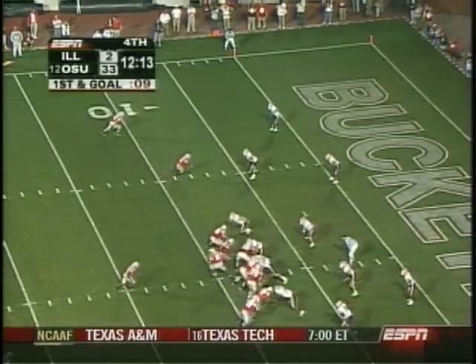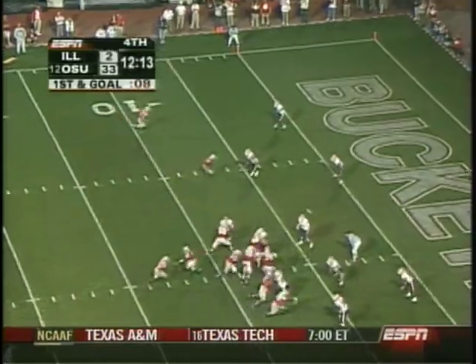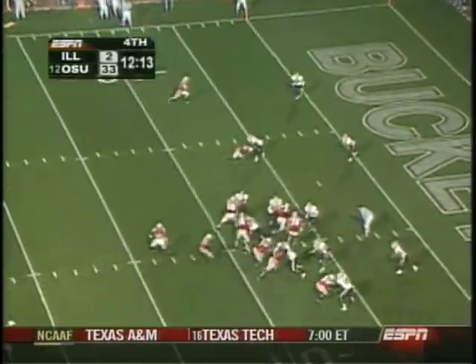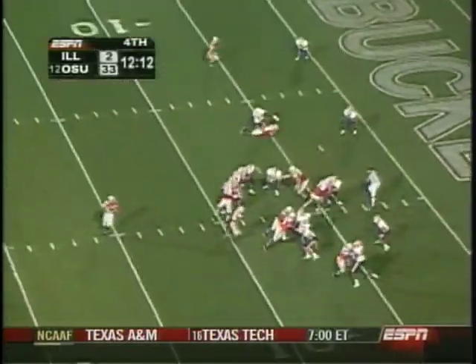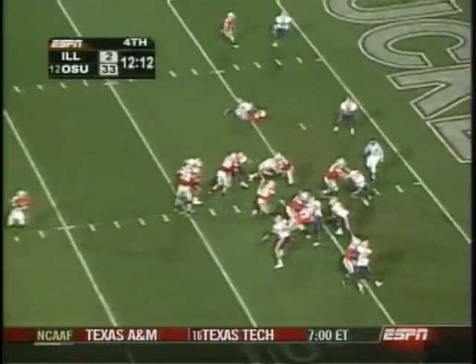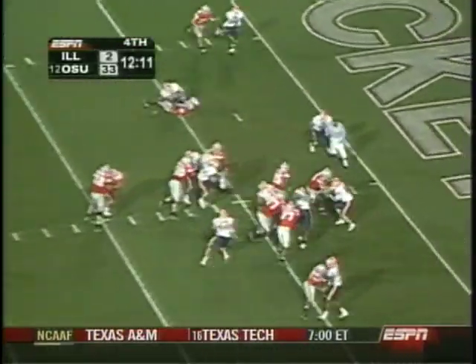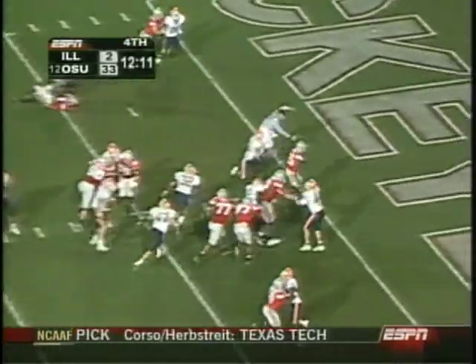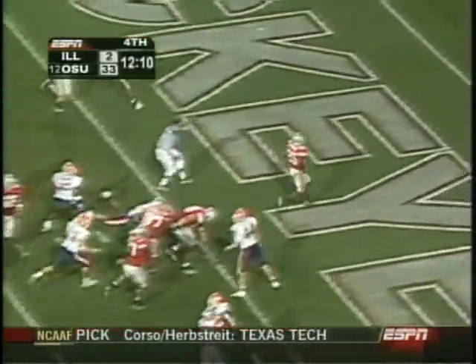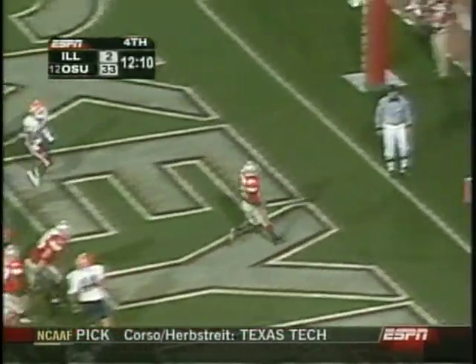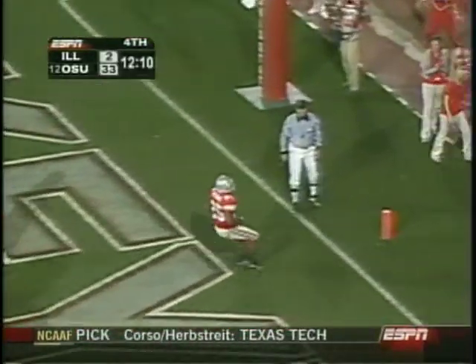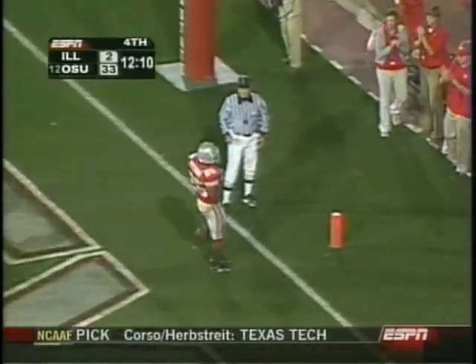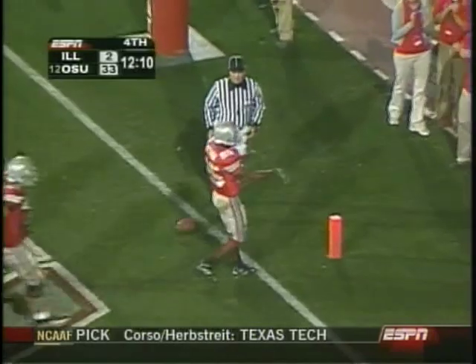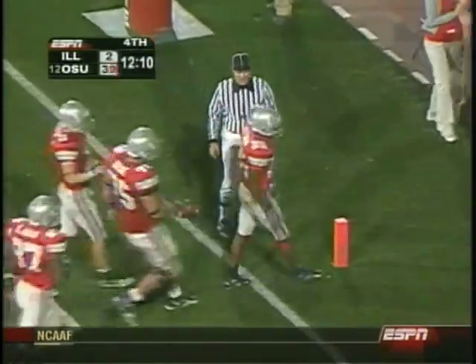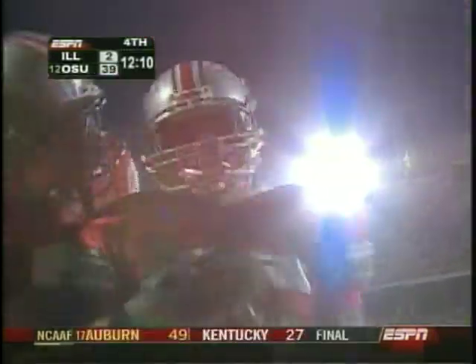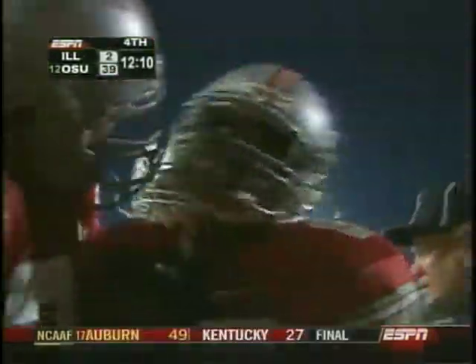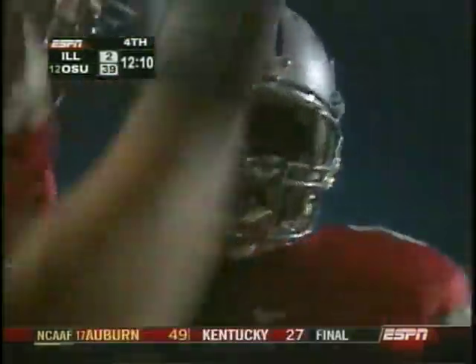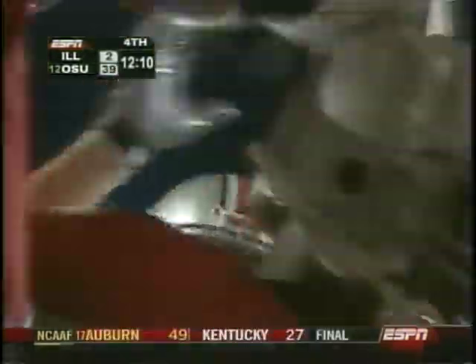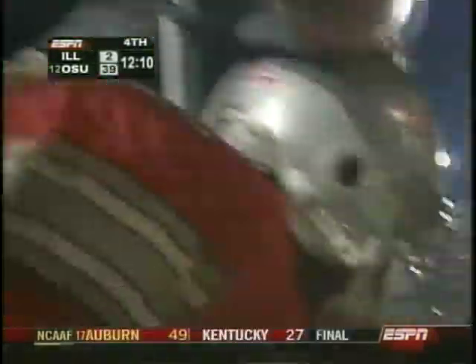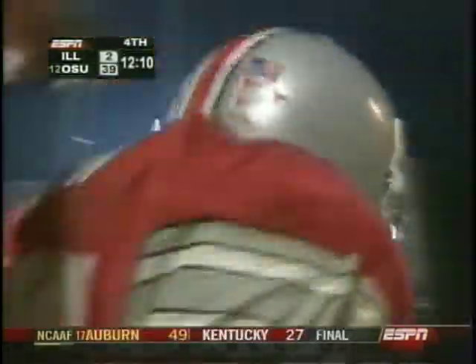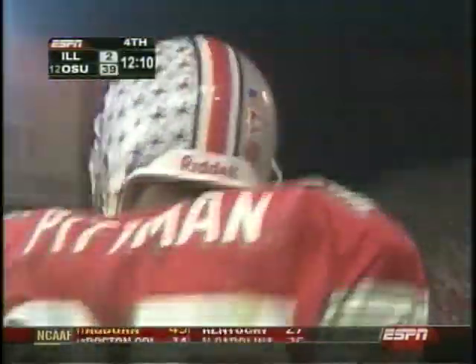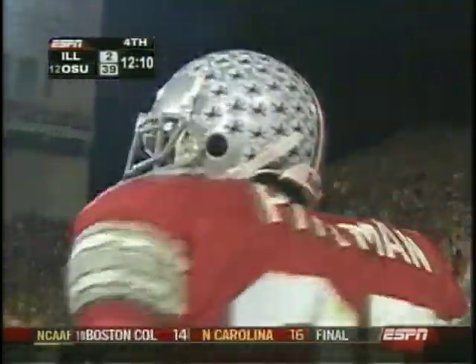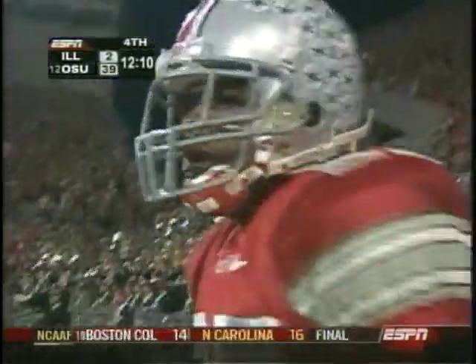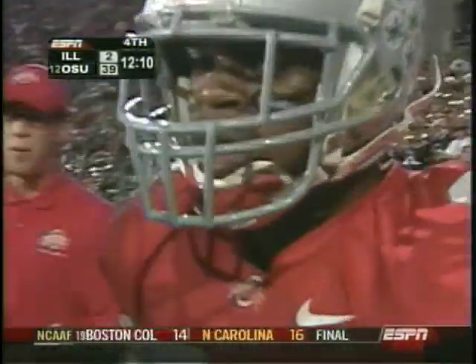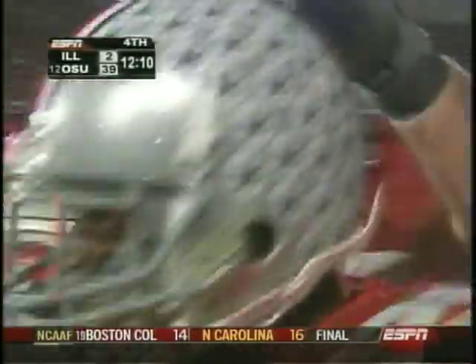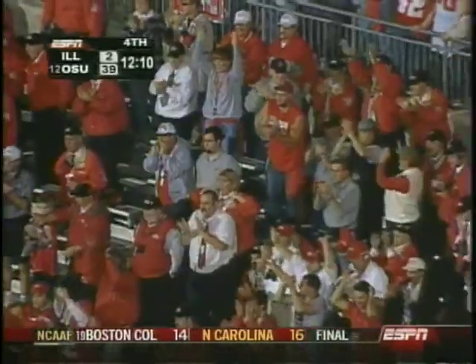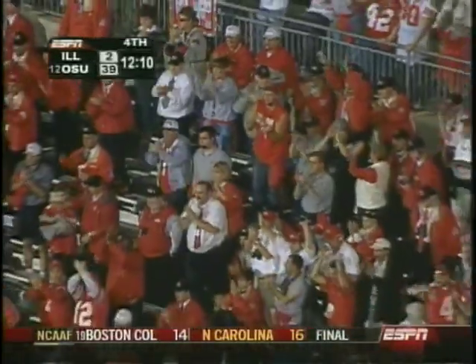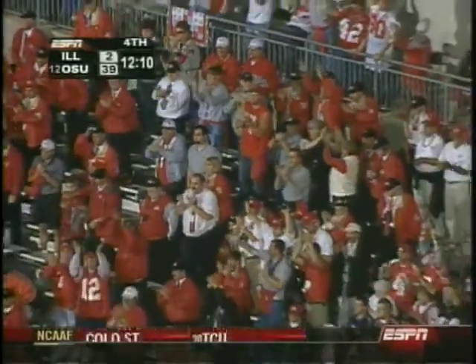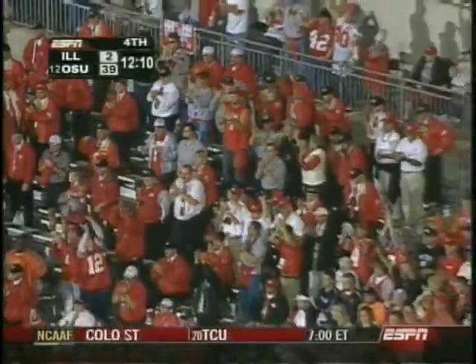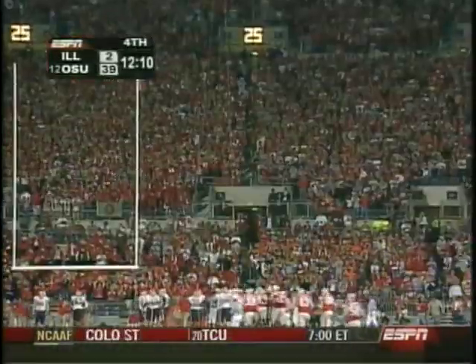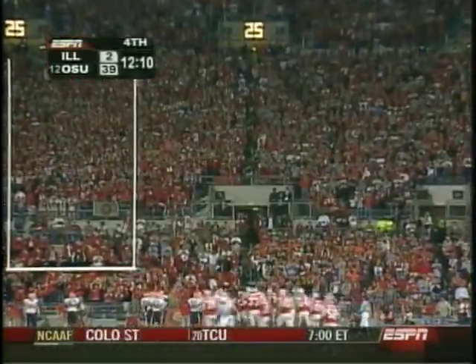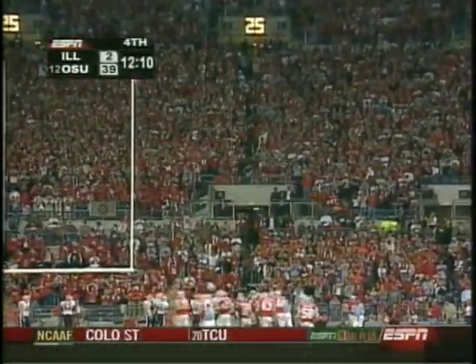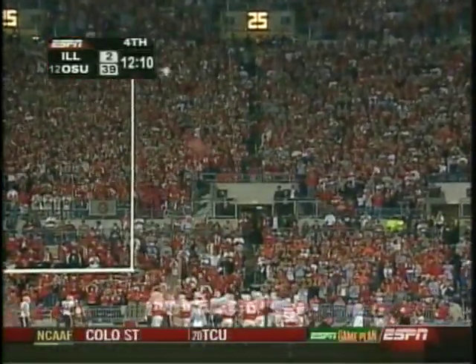That most recent 52-yard reception — how about that for an explosive half of football! How about touchdown number two on the day for Antonio Pittman! Ohio State keeps on keeping on. Explosion in the pass game, especially explosion in the run game.